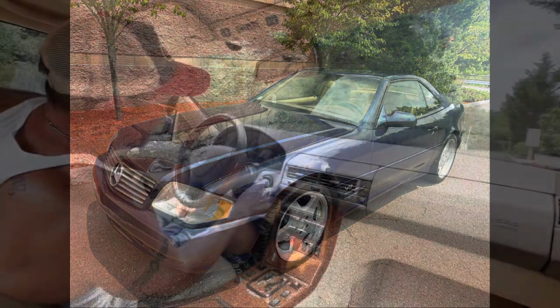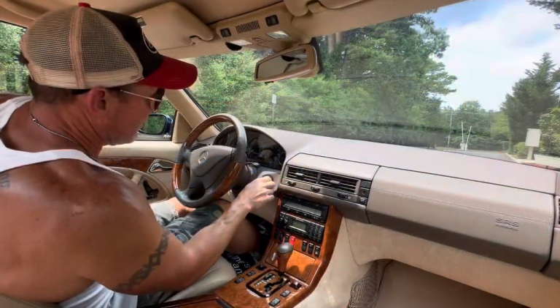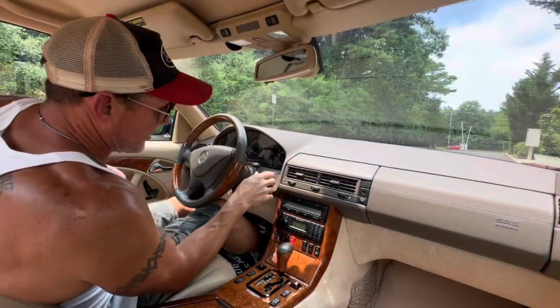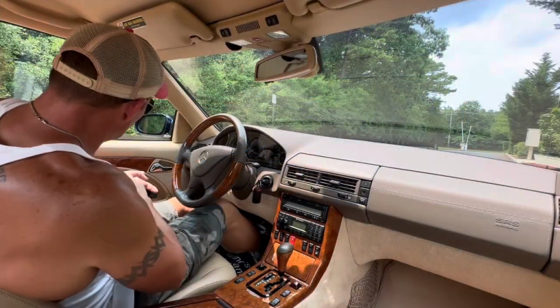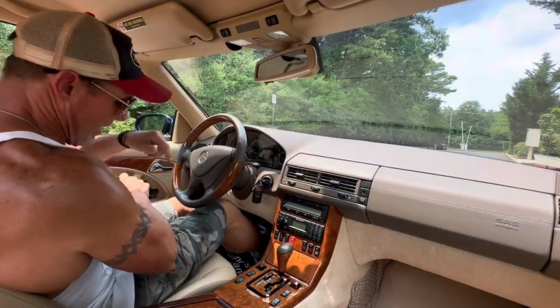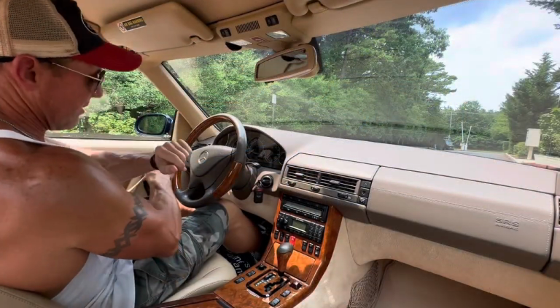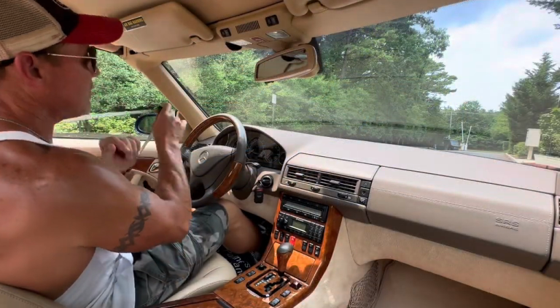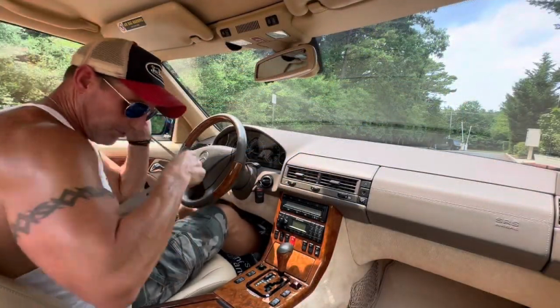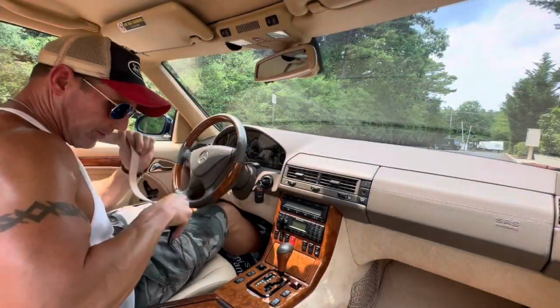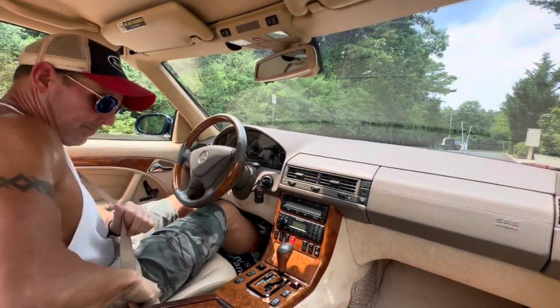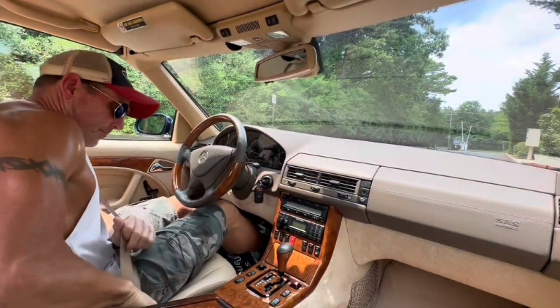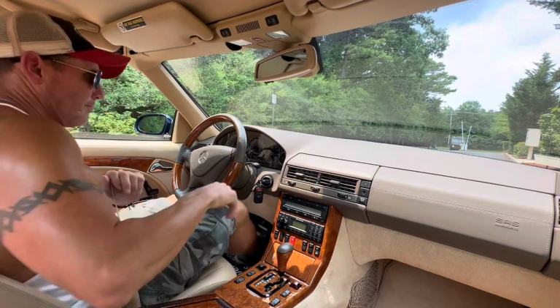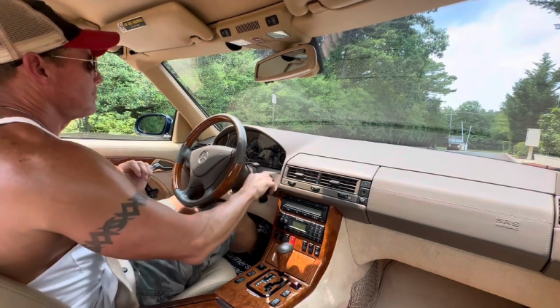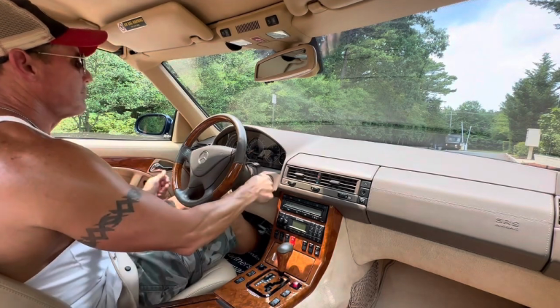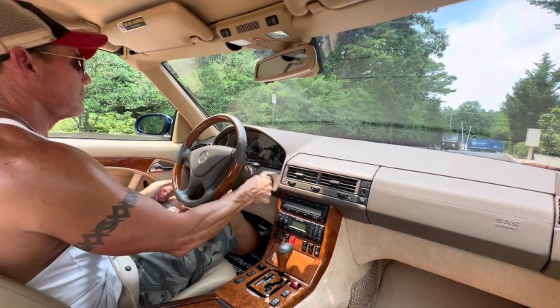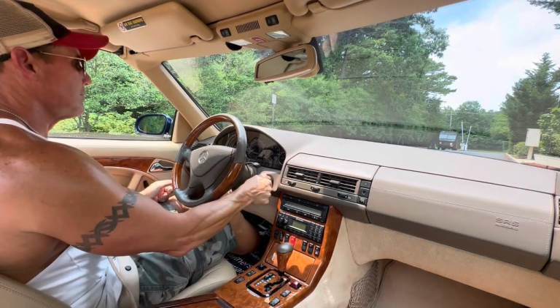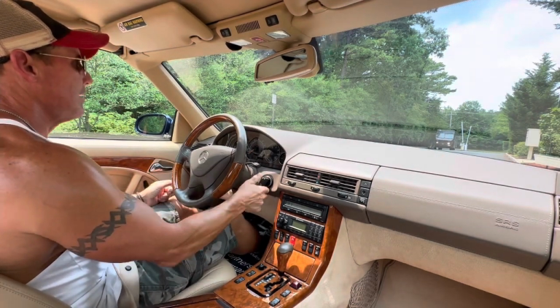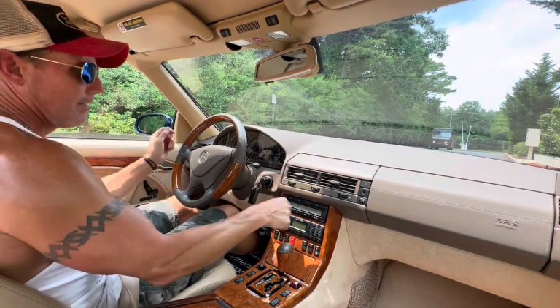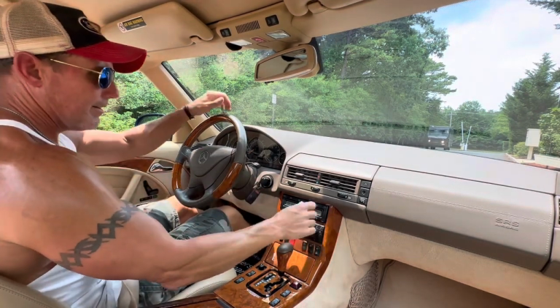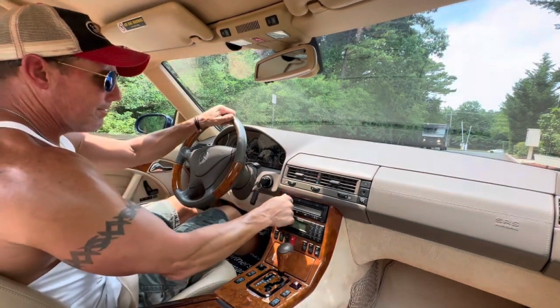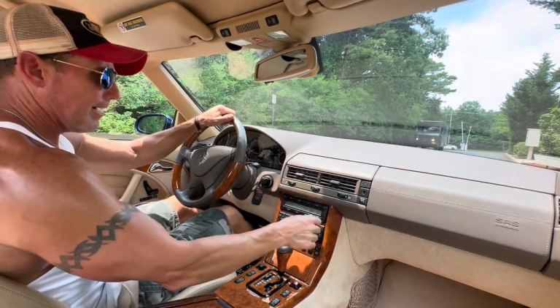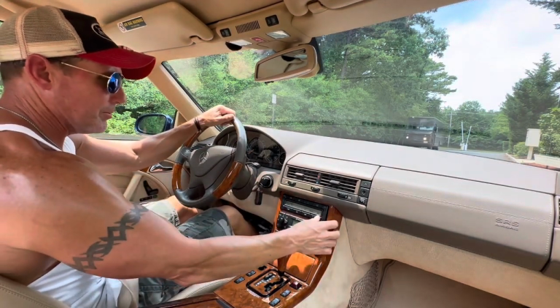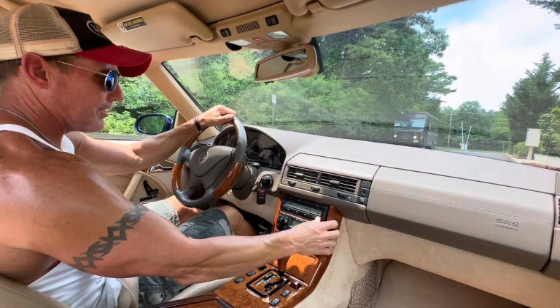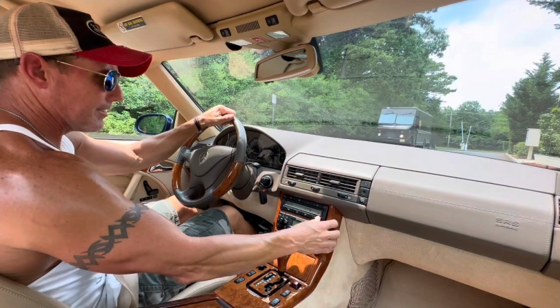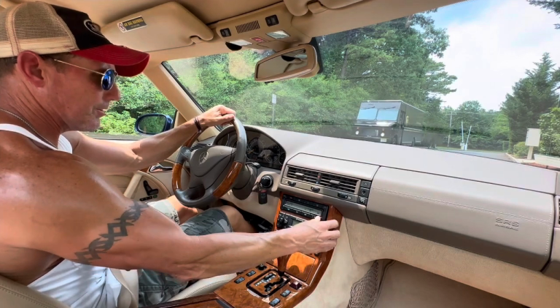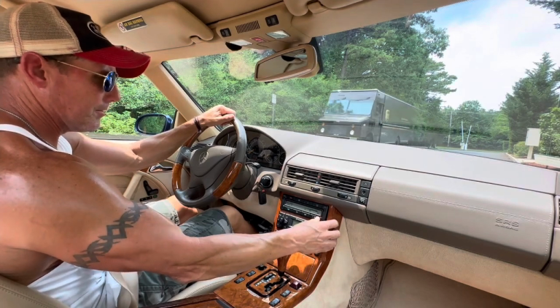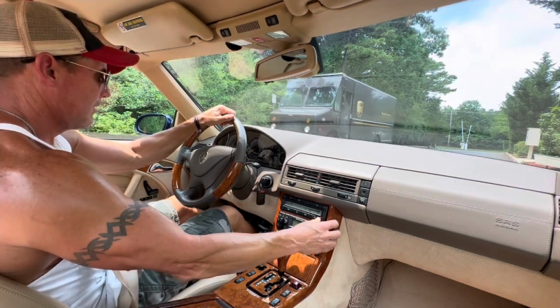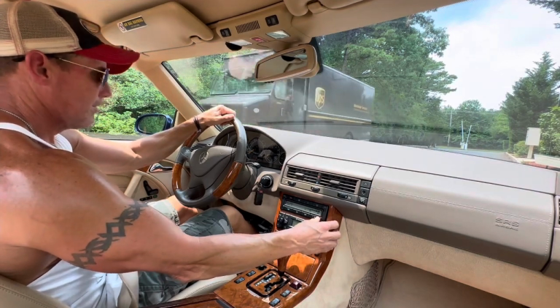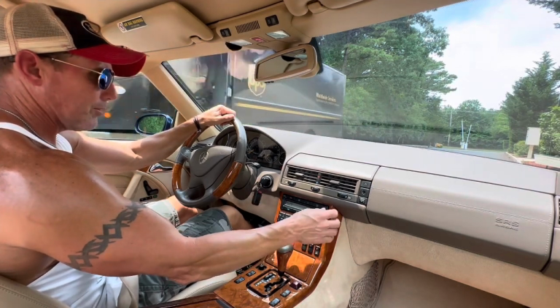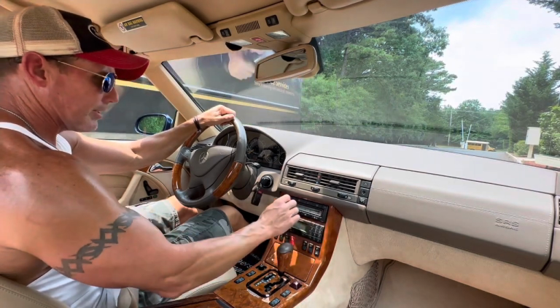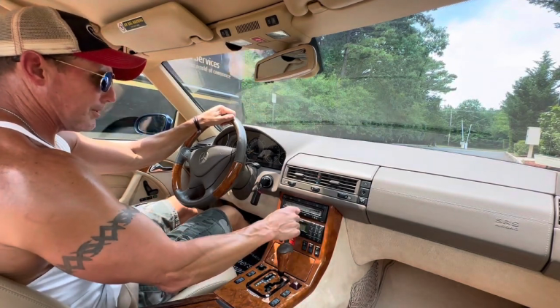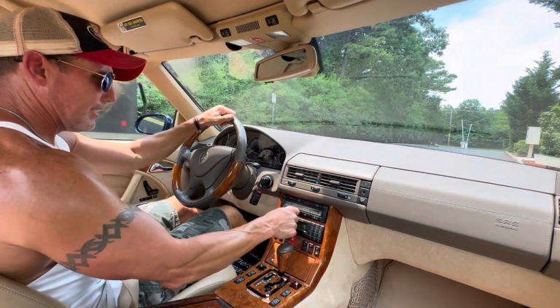Hey, good afternoon. It's July 17th, 2023 — a very hot and humid day here in New Jersey, 91 degrees.